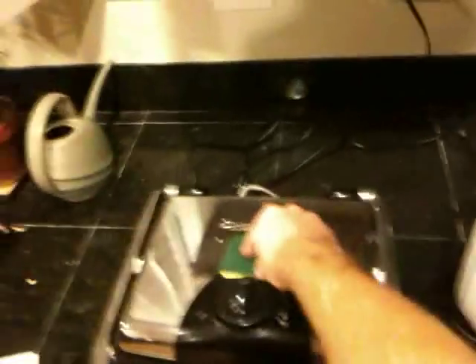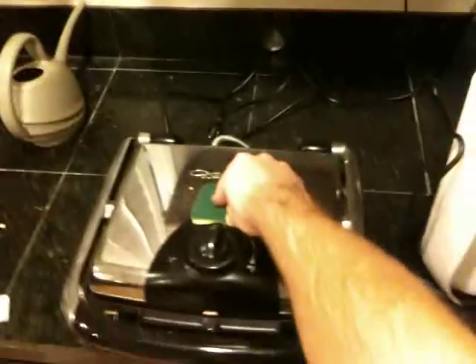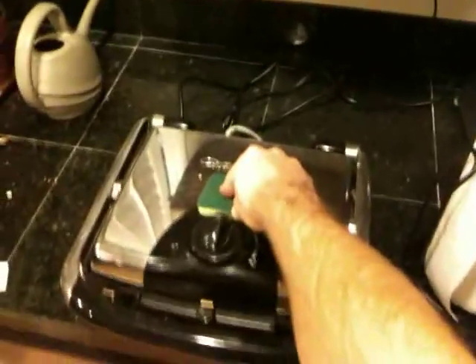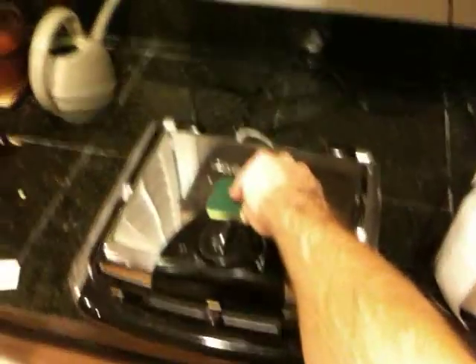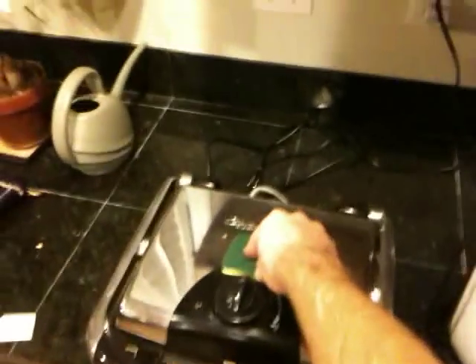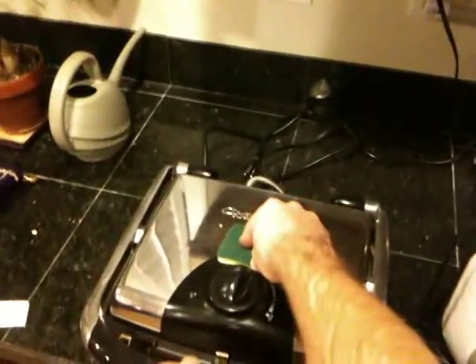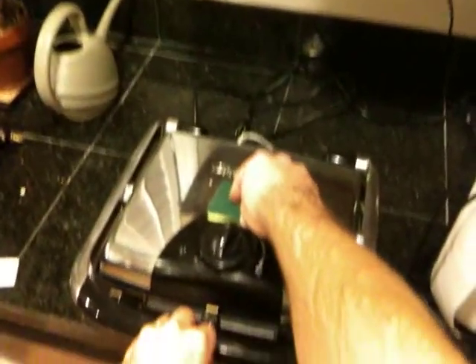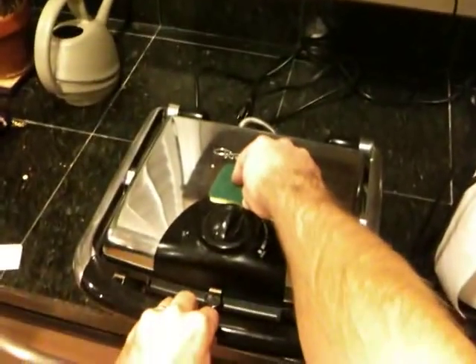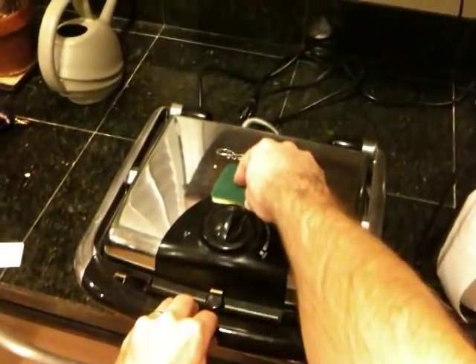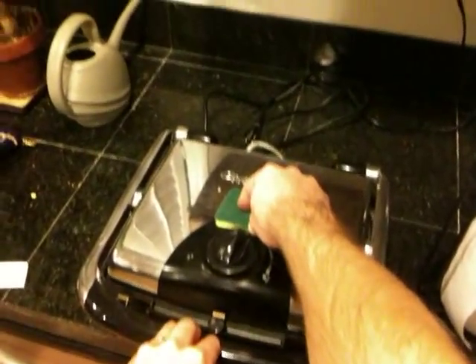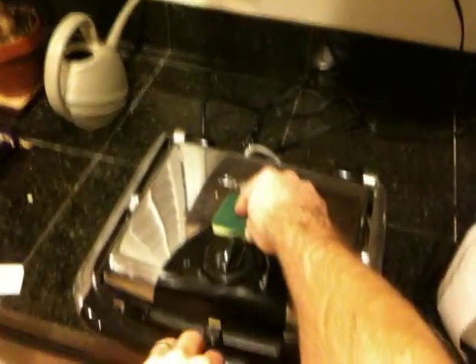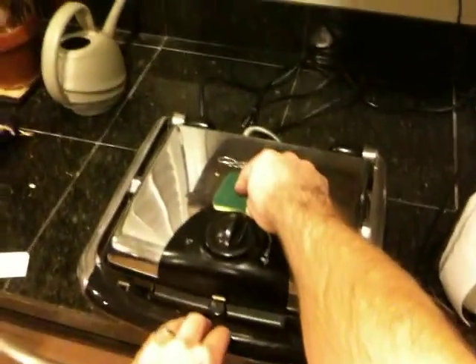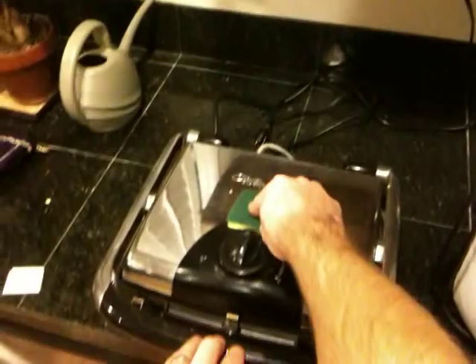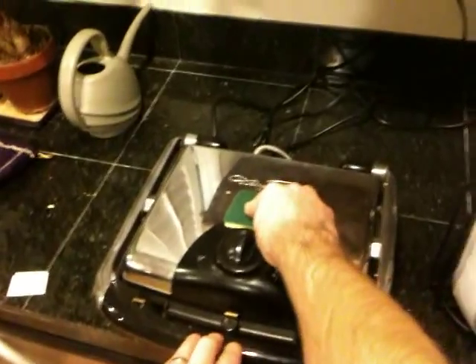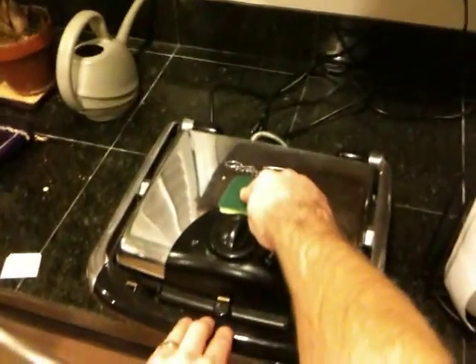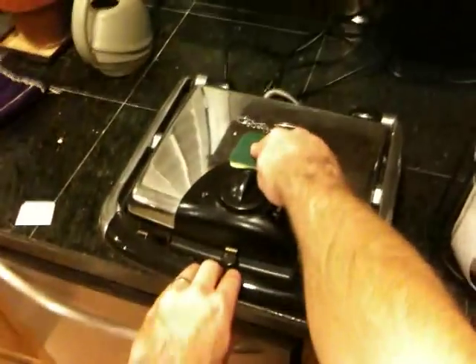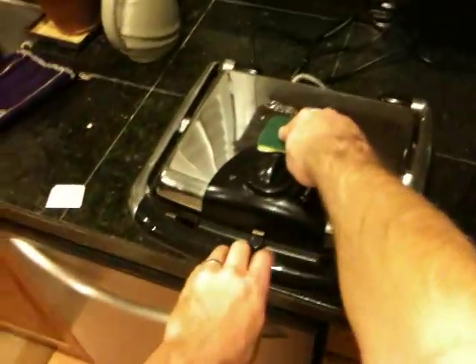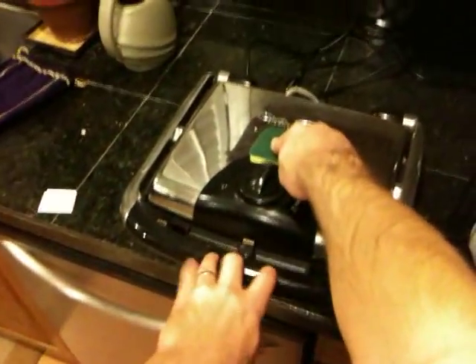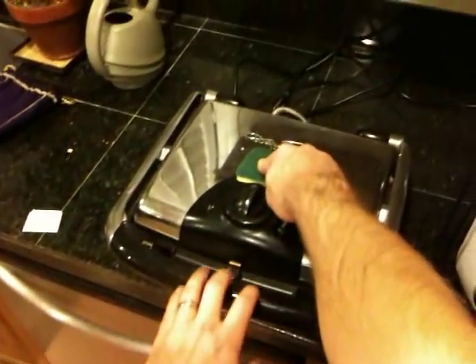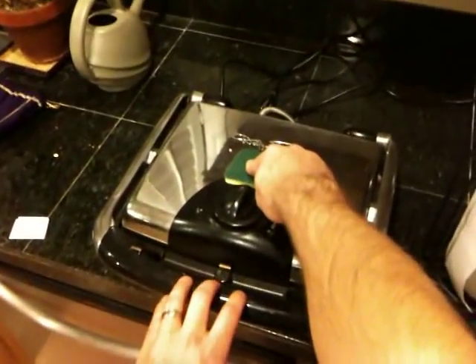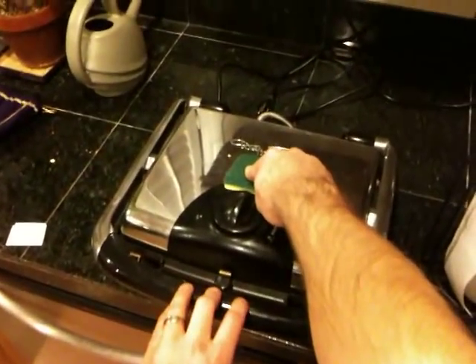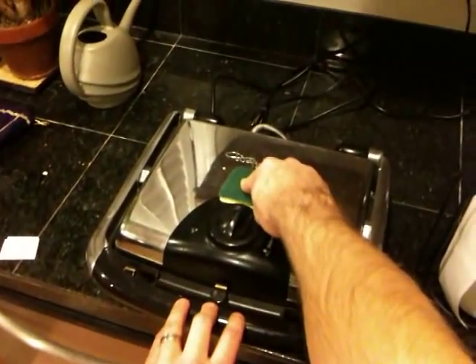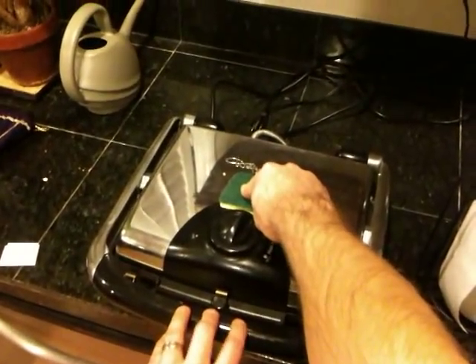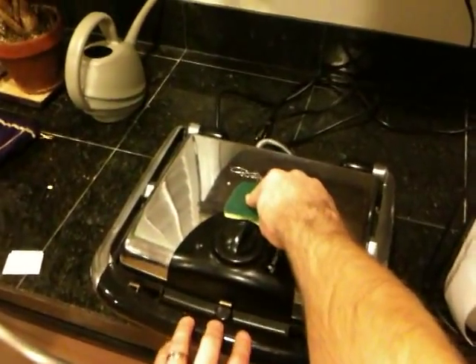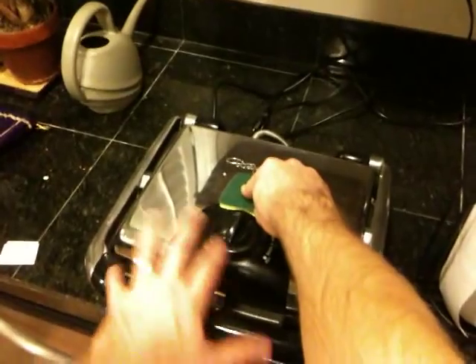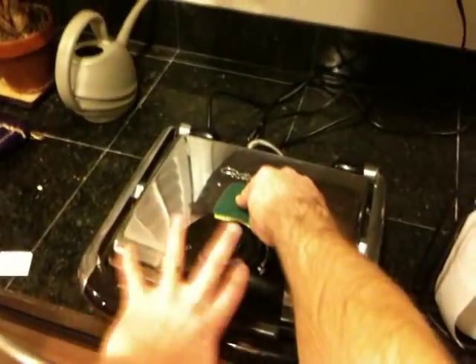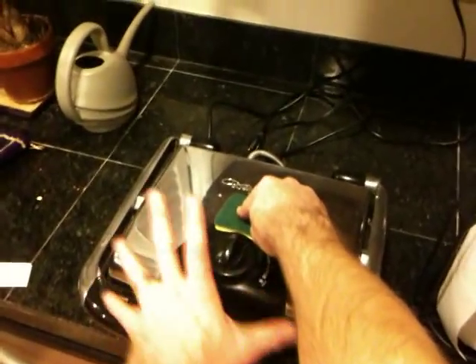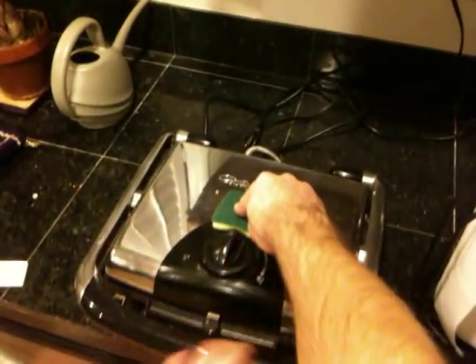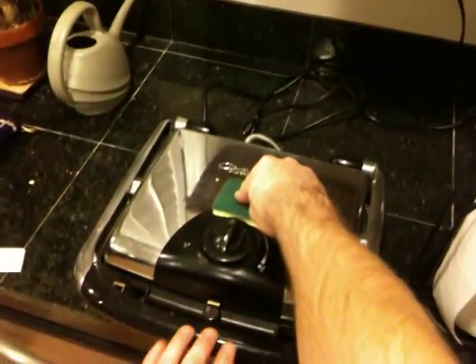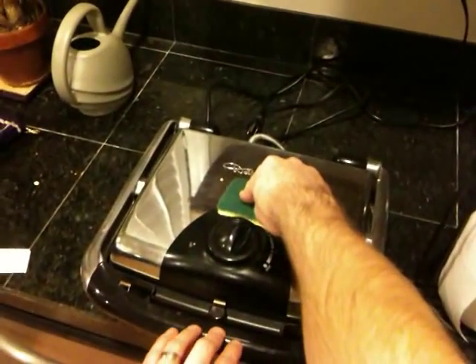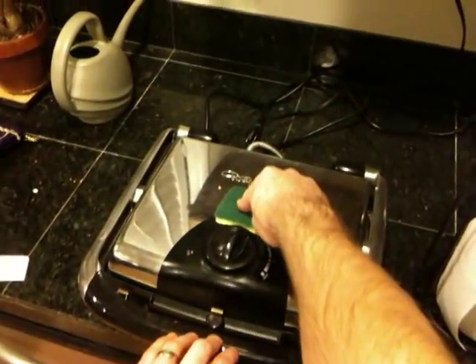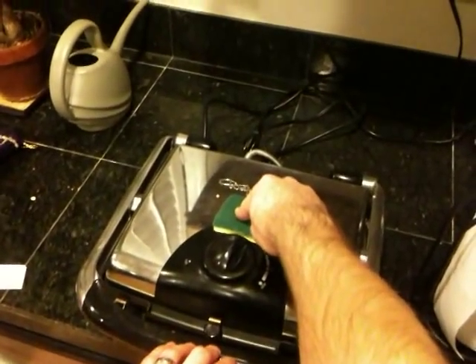I've got a sponge on the top of this thing because it's really hot and I don't want to touch it. I prefer to apply pressure right above the part instead of on the handle, because the whole thing will bow out and you won't get a good heat distribution.